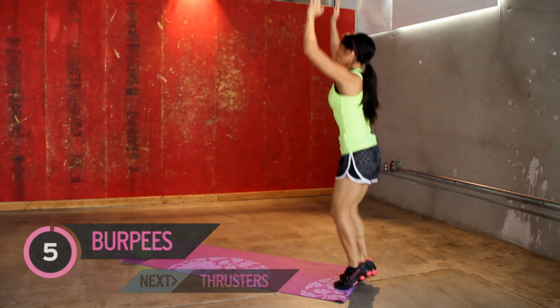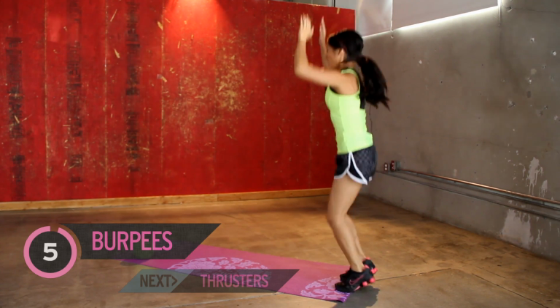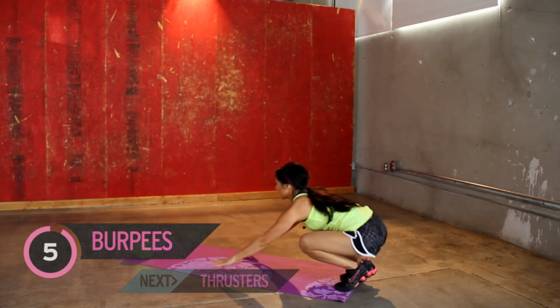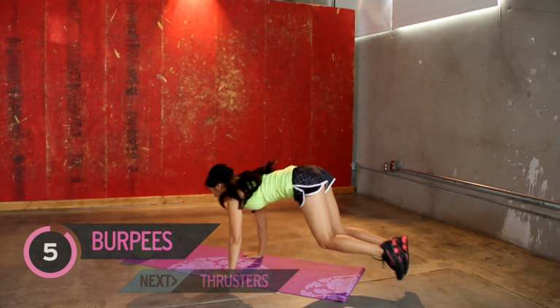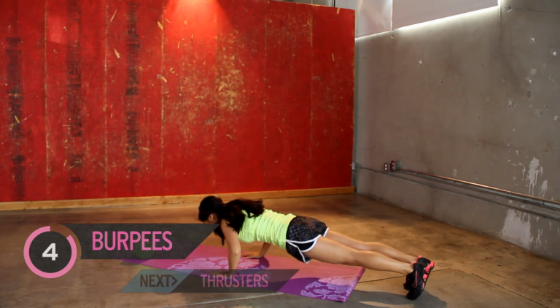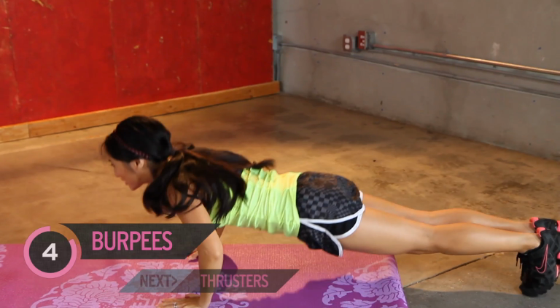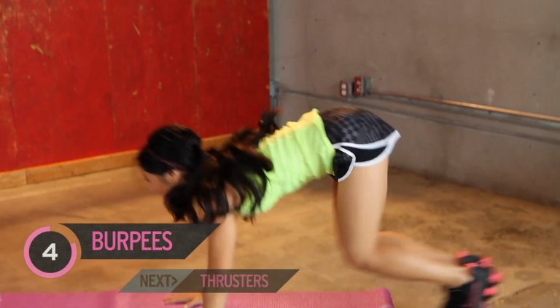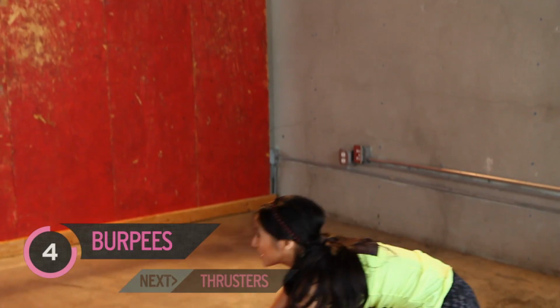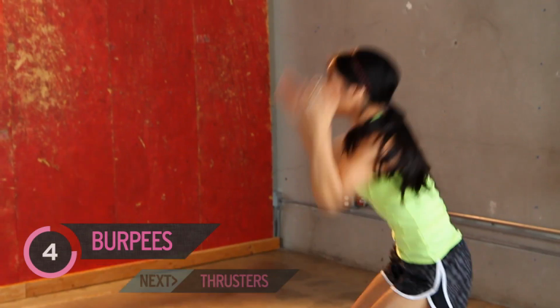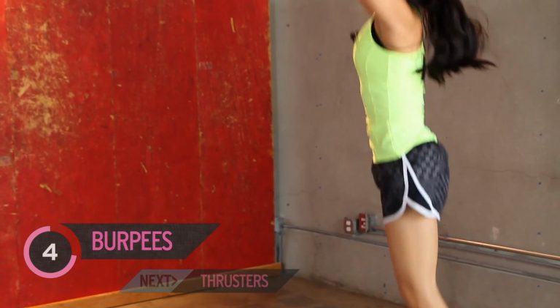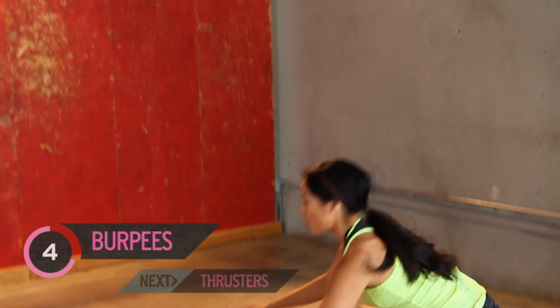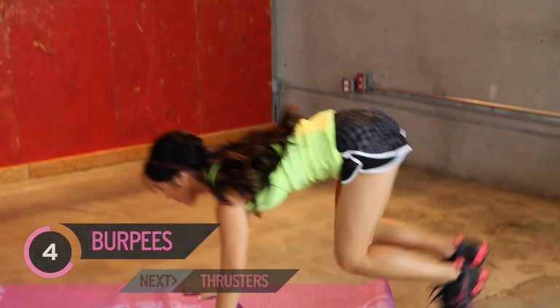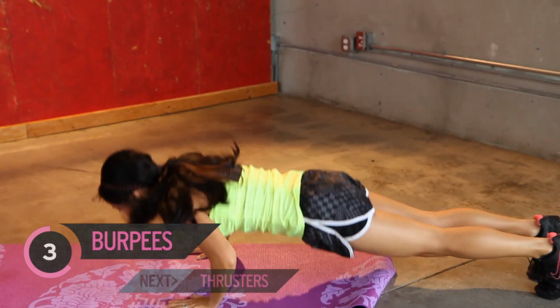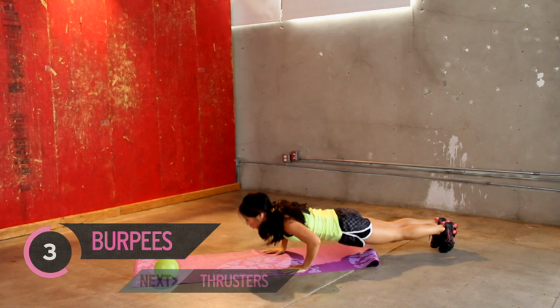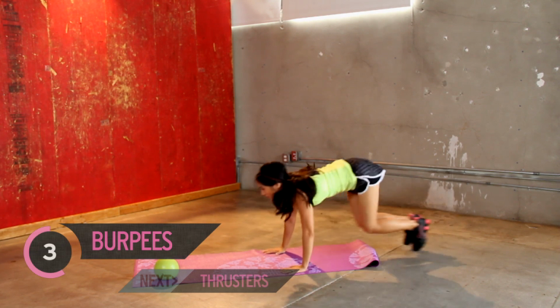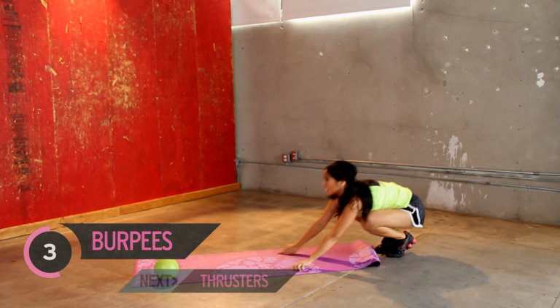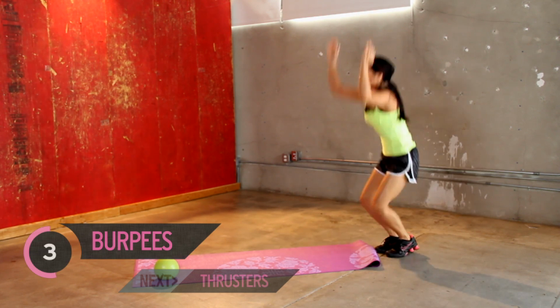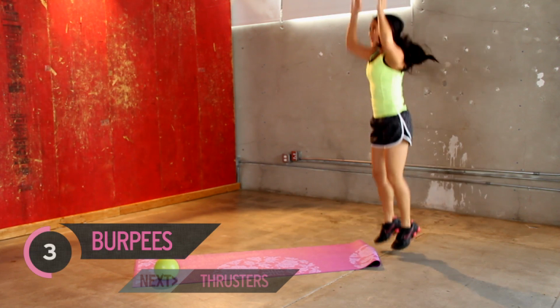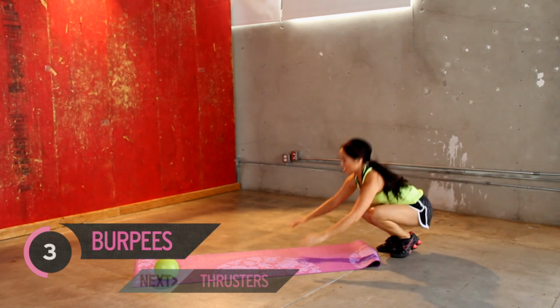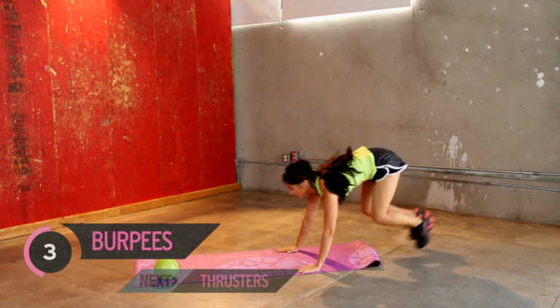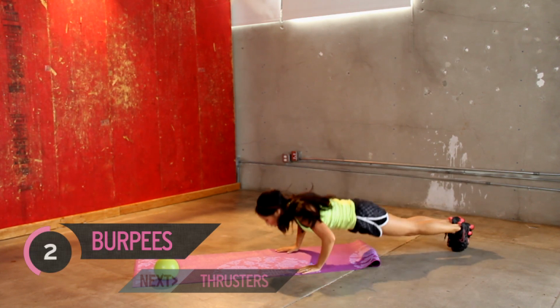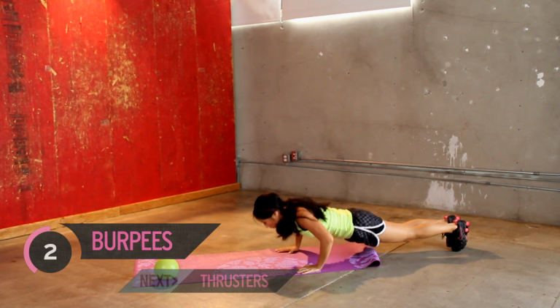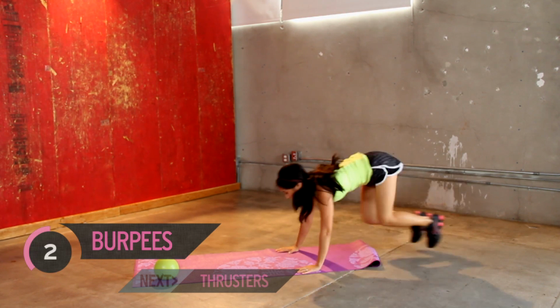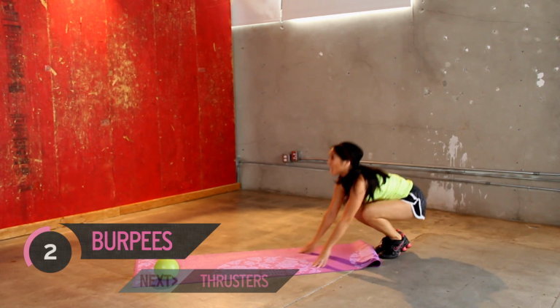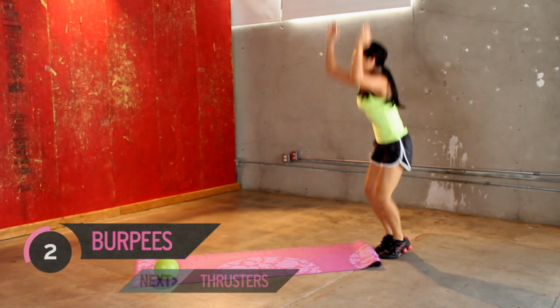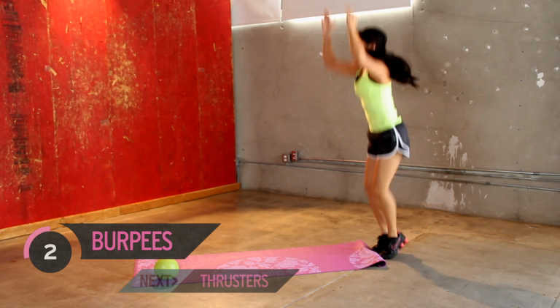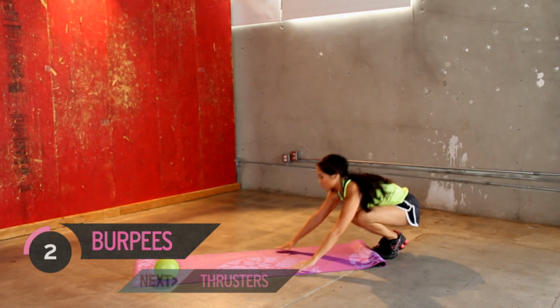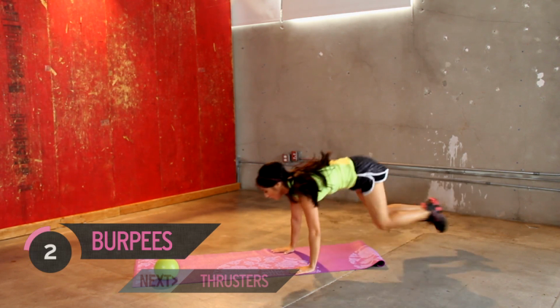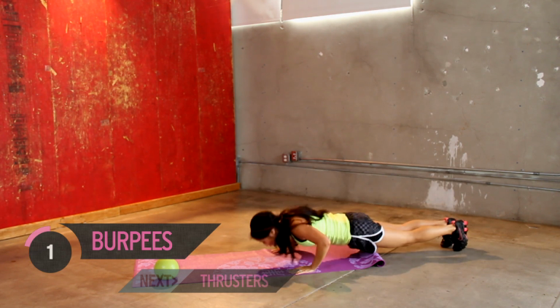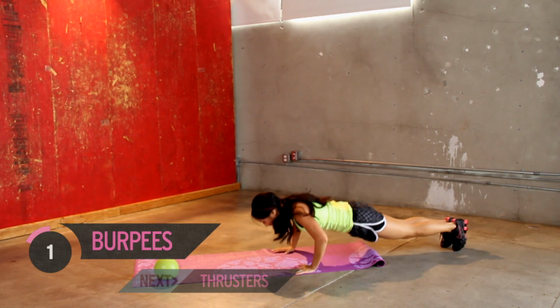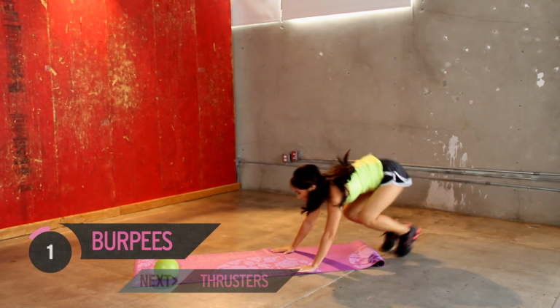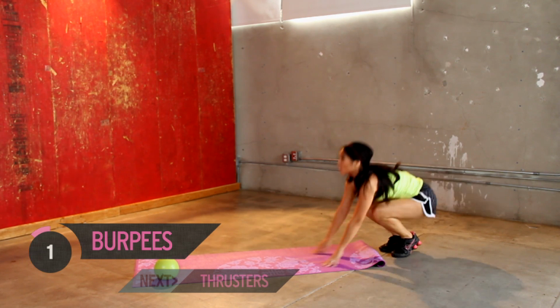So jump up, bring it down, push up, join in, four more. Keep going. You got it, last two. One more.